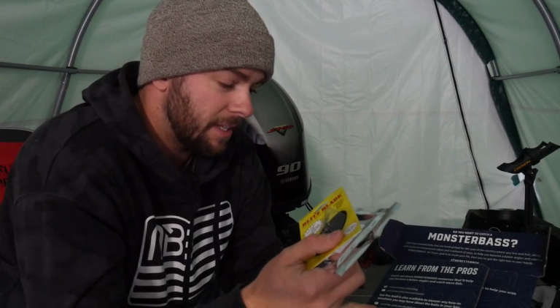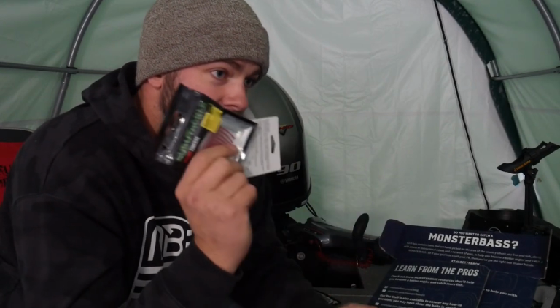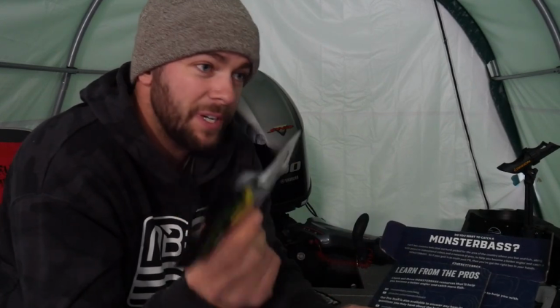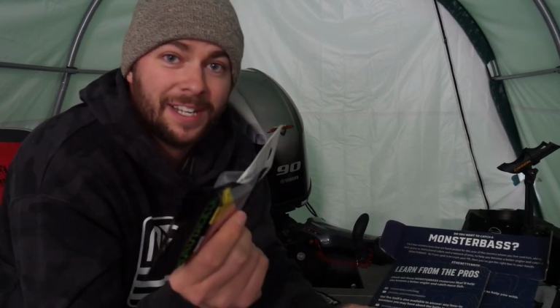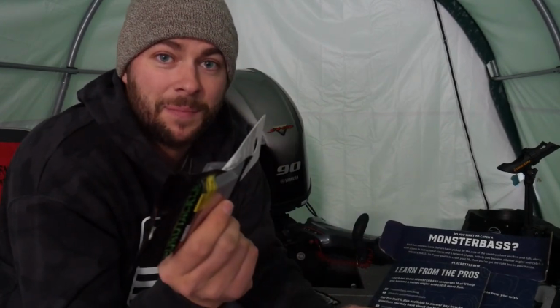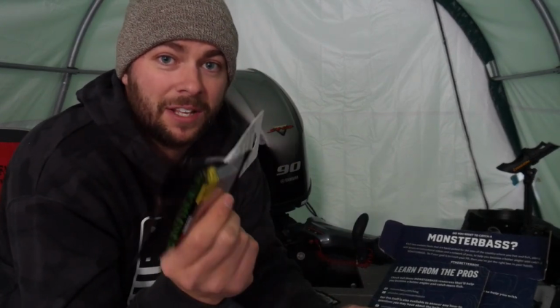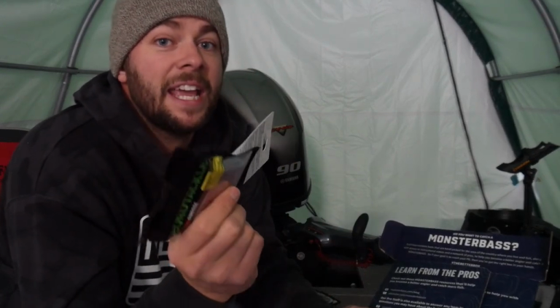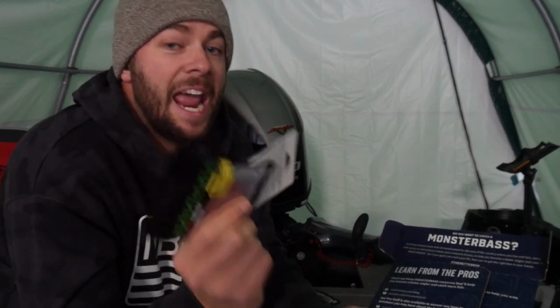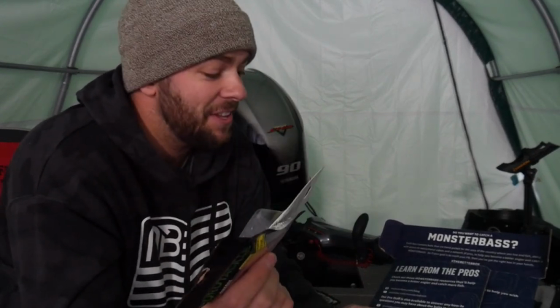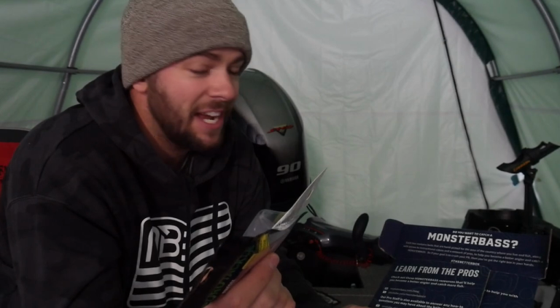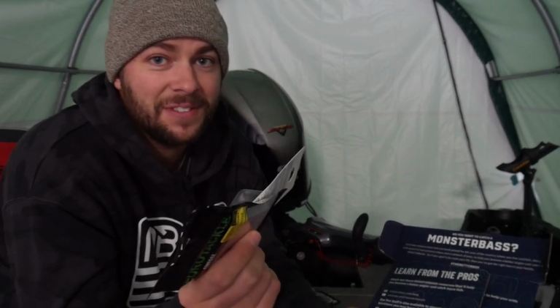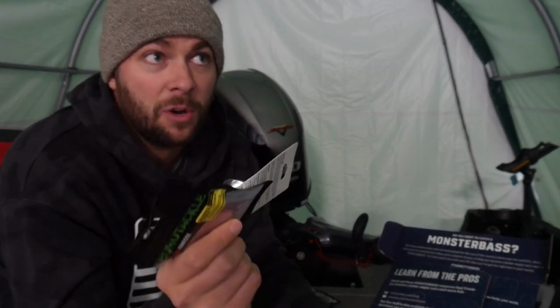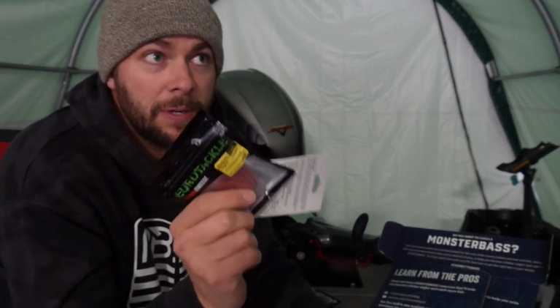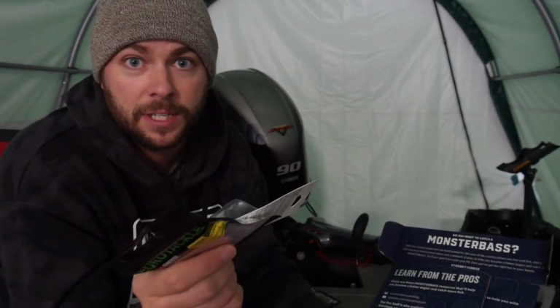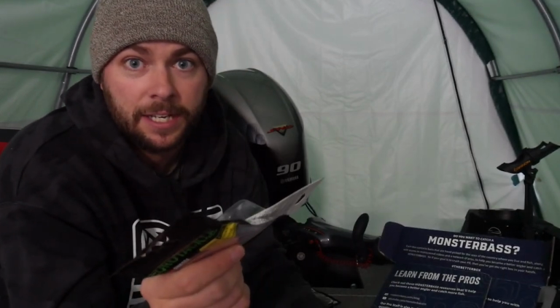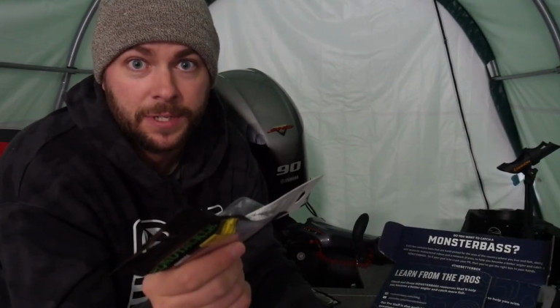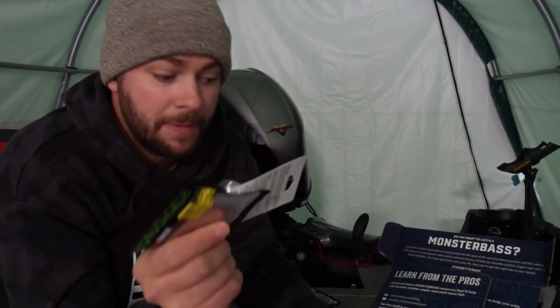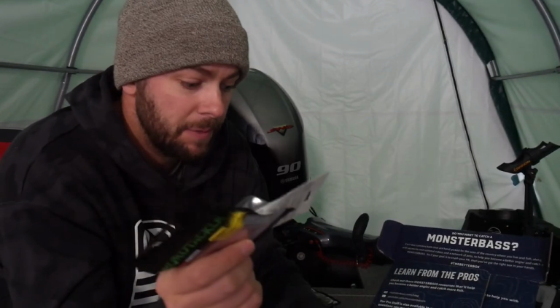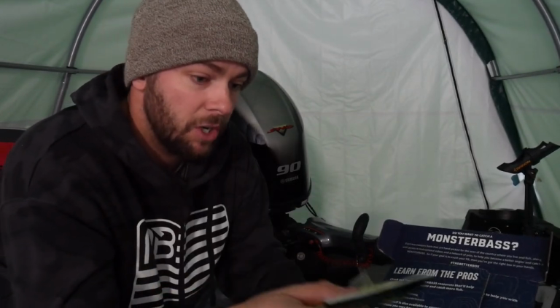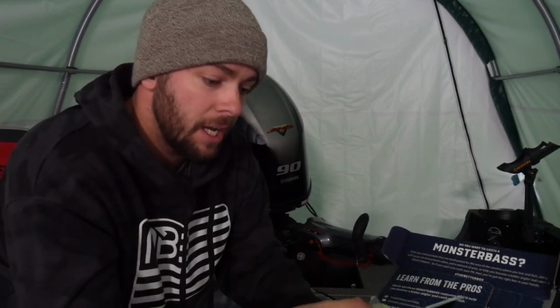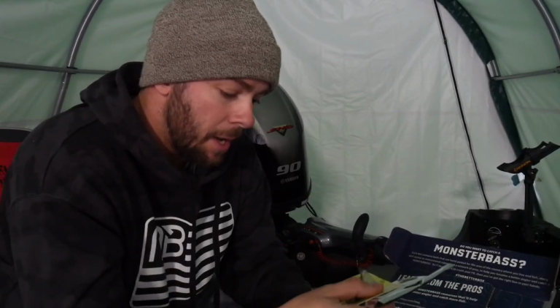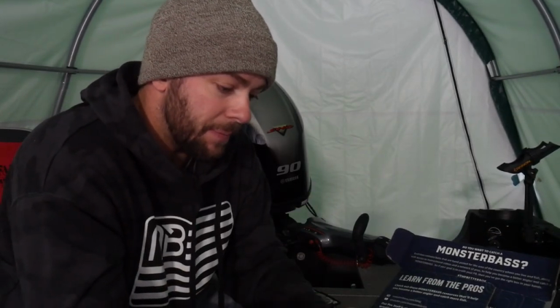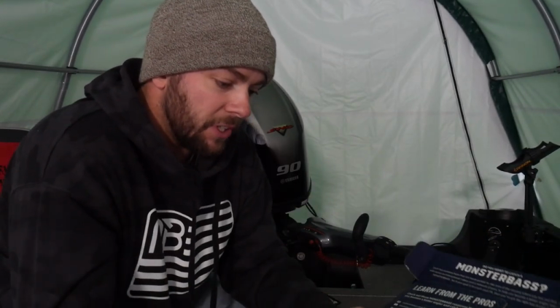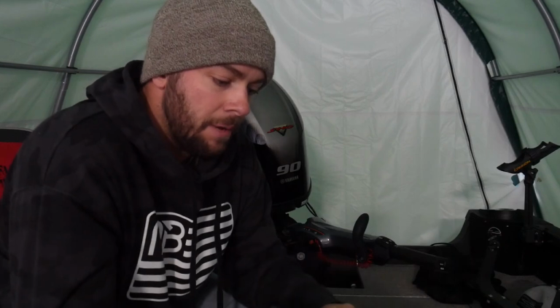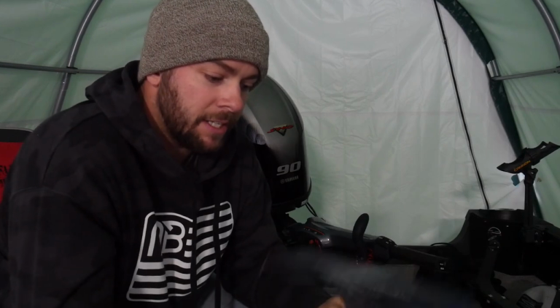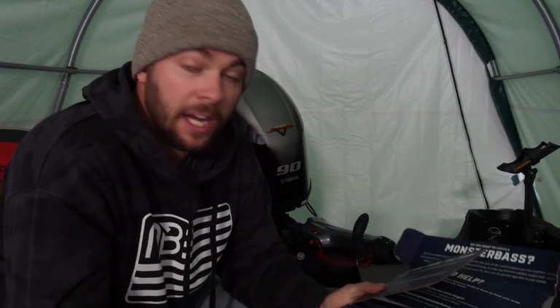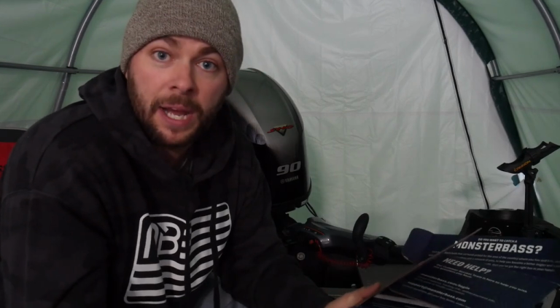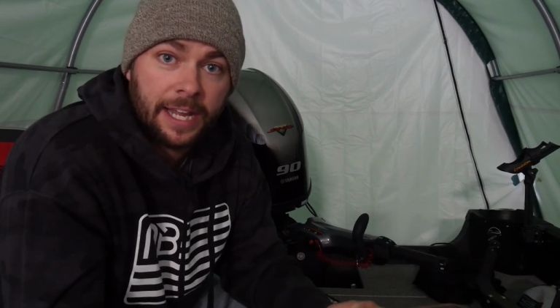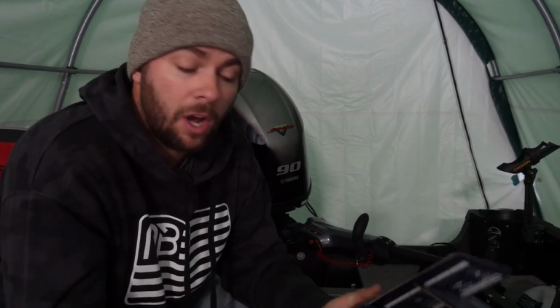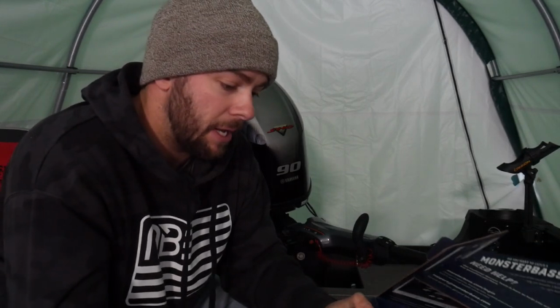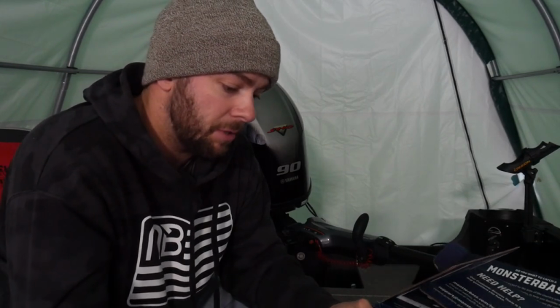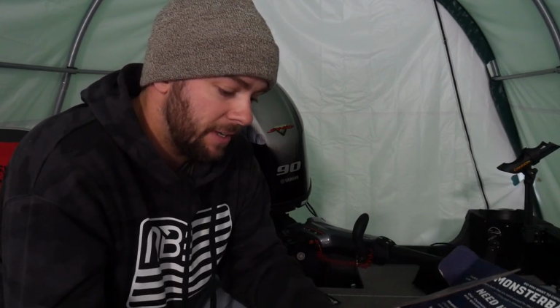This winter is going to be unlike any other you guys have seen. Hopefully we don't sink a sled this winter — that would be good. But let's unbox this ice box and talk about it a little bit.